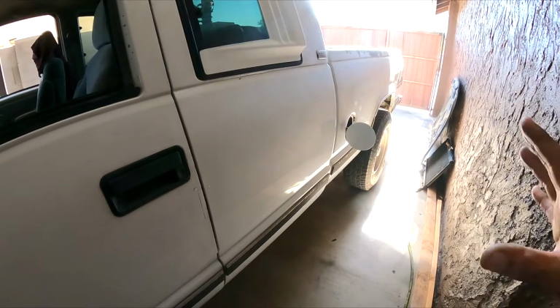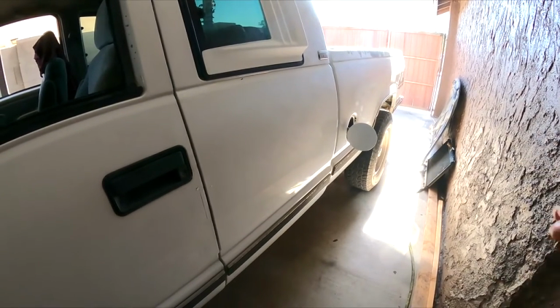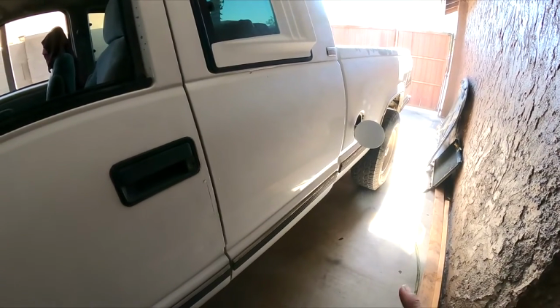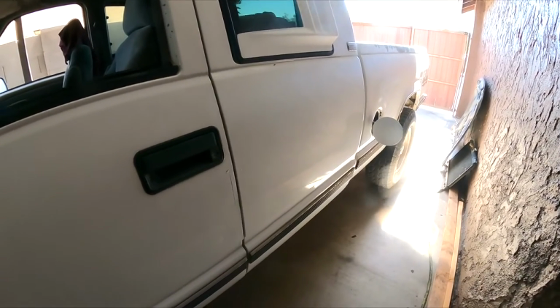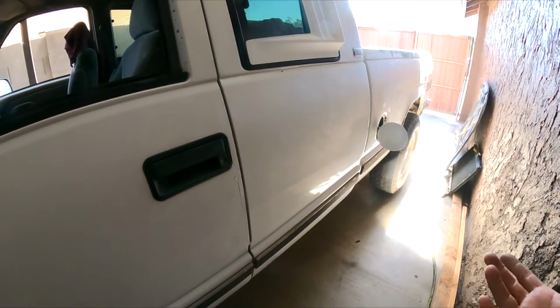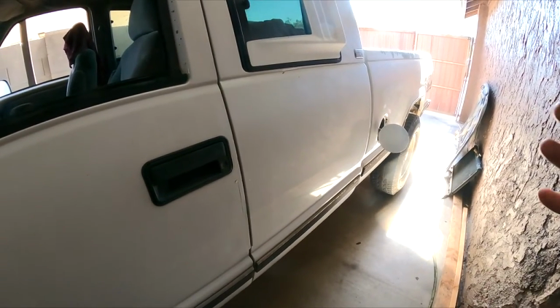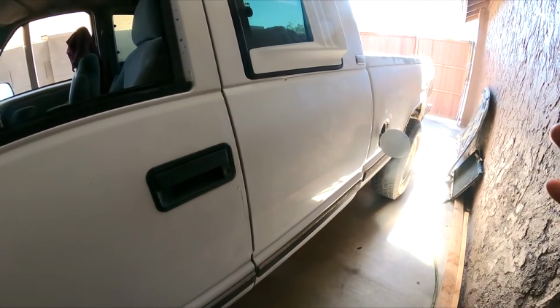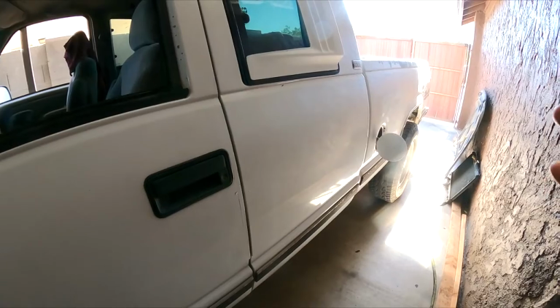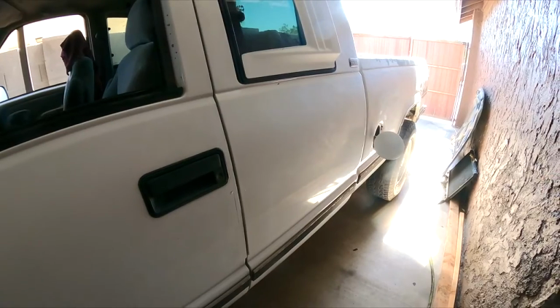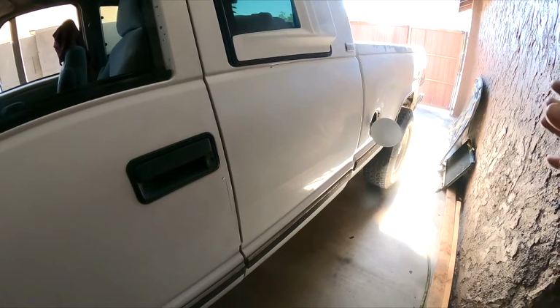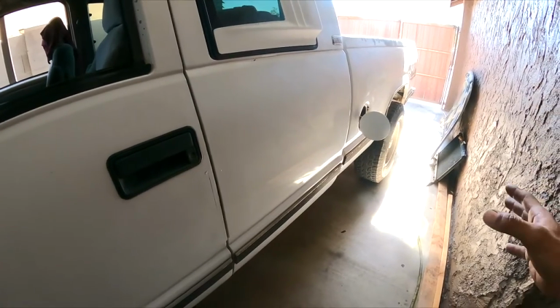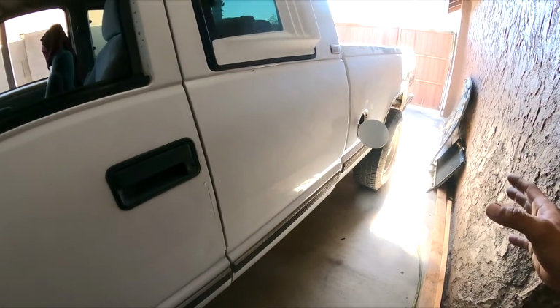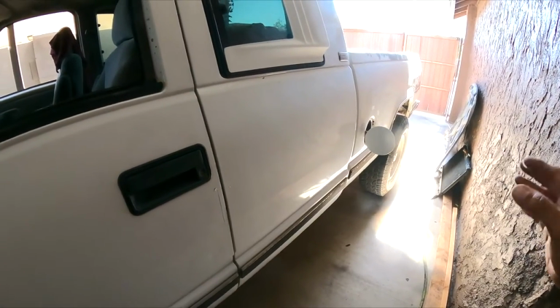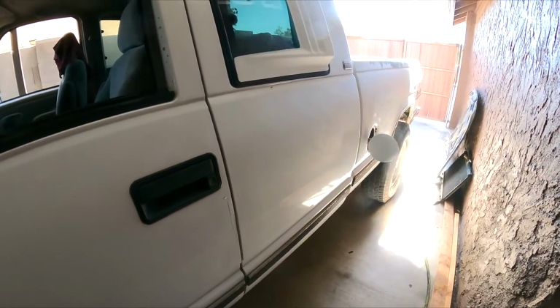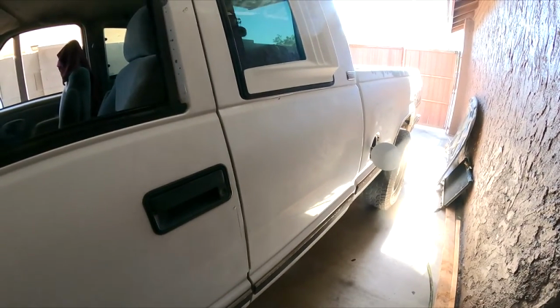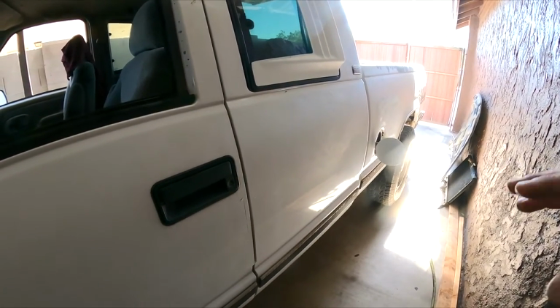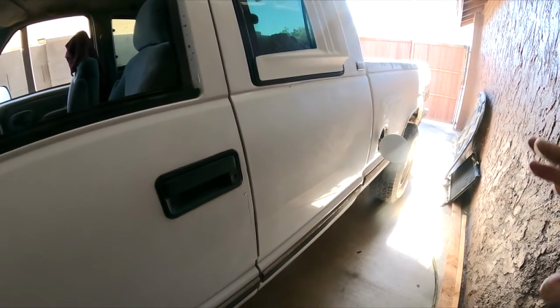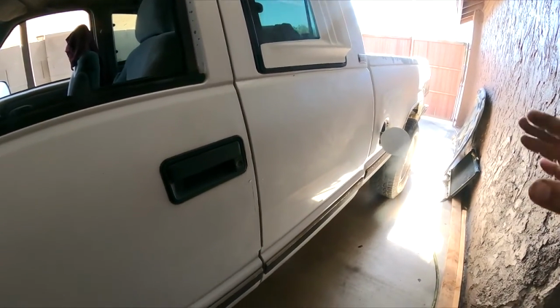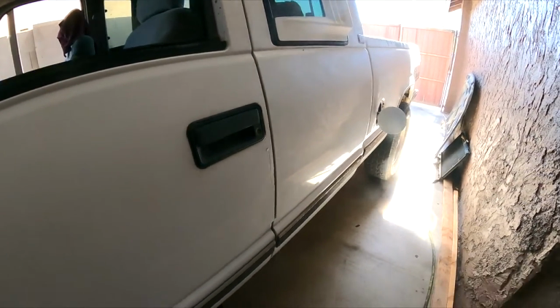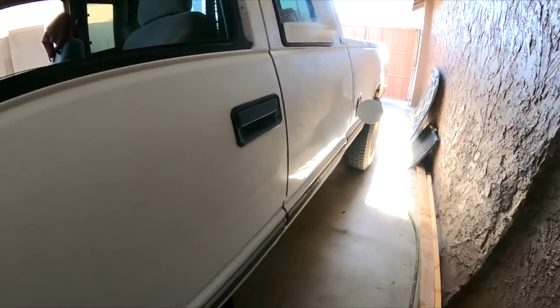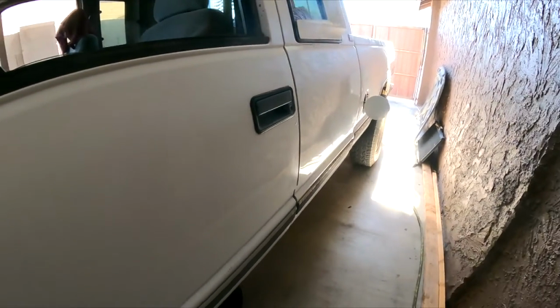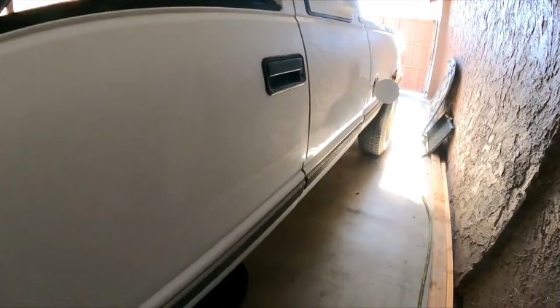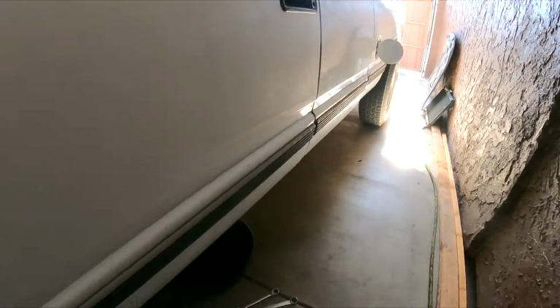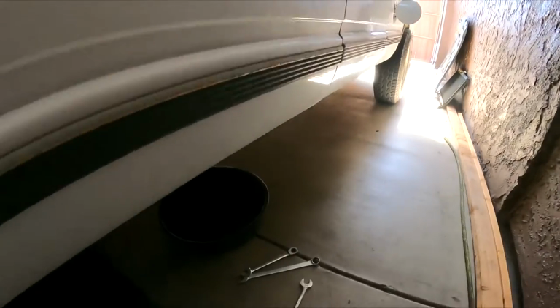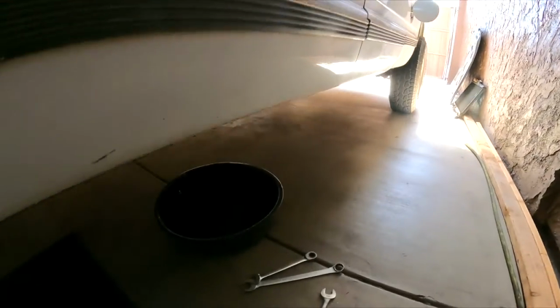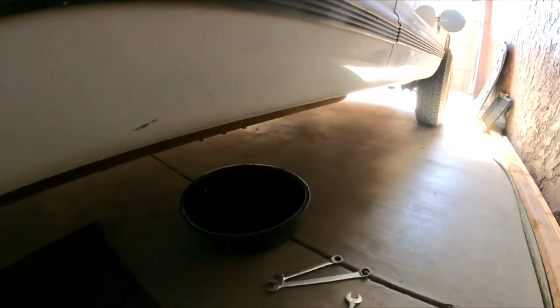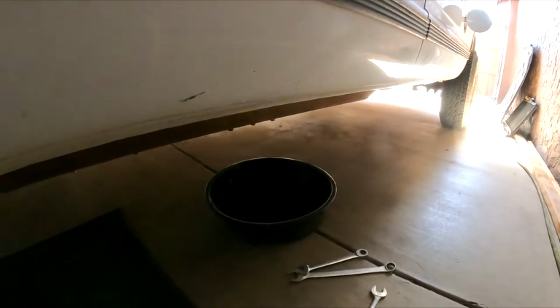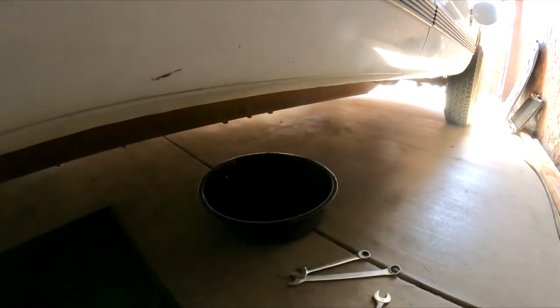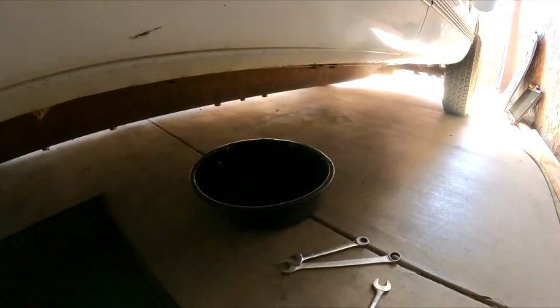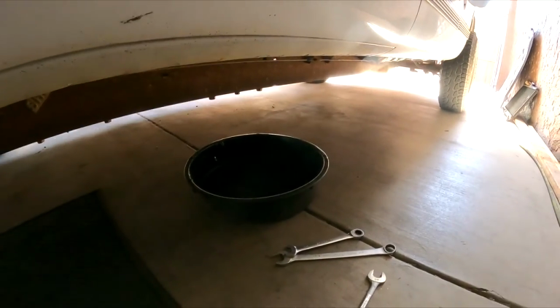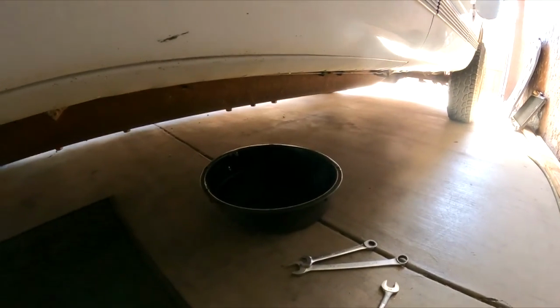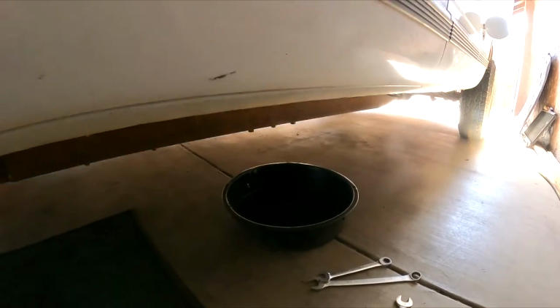Look underneath — there's the new fuel pump and new fuel tank. I believe he changed the fuel pump; I can look at the fuel tank and it looks like a fairly new fuel tank, and I'll show you in a minute.